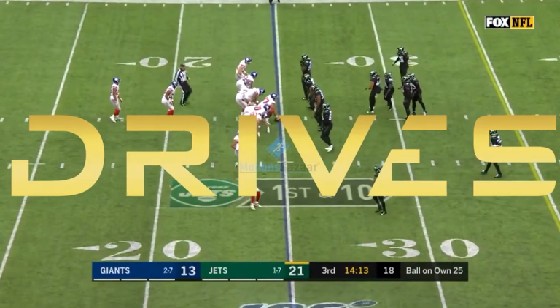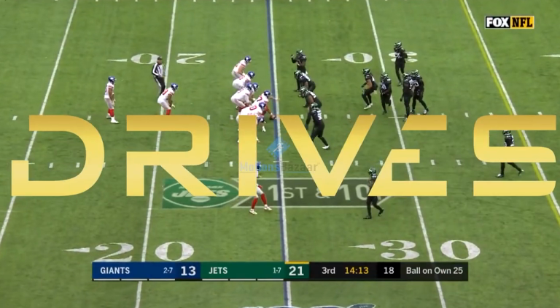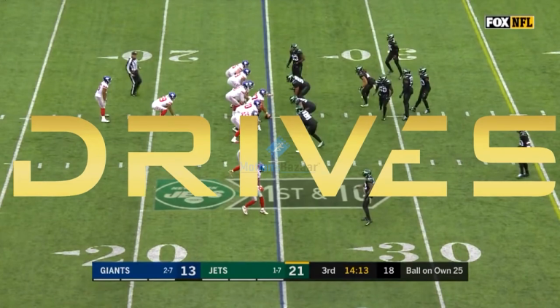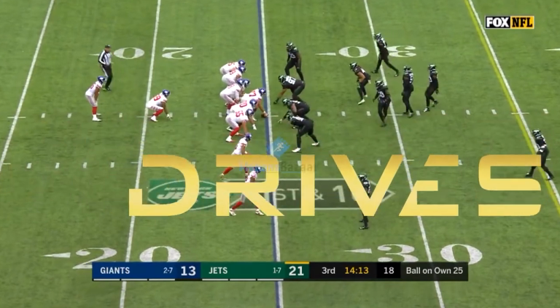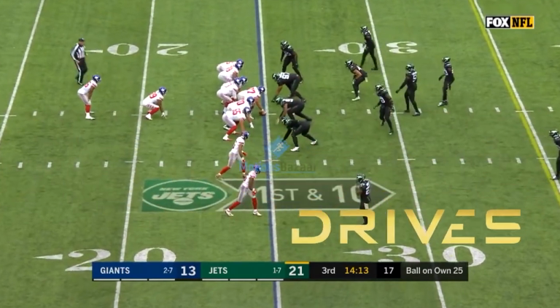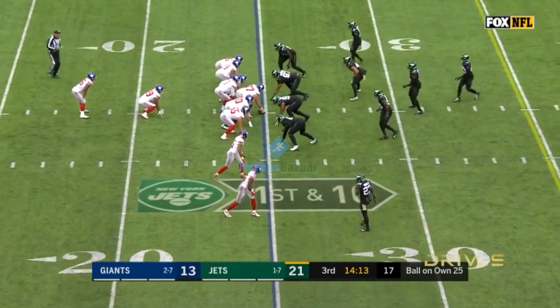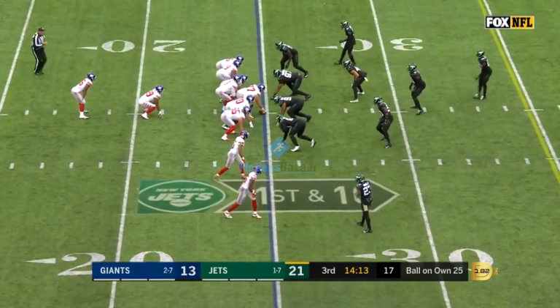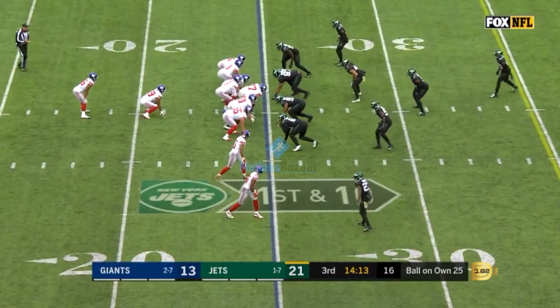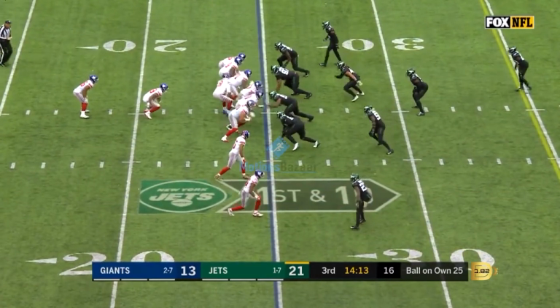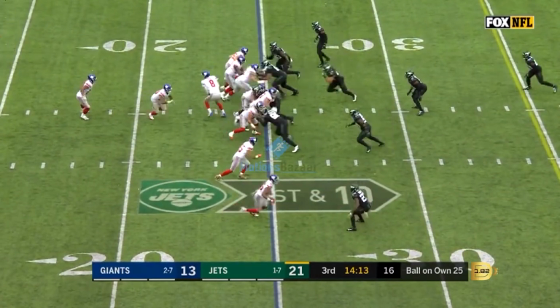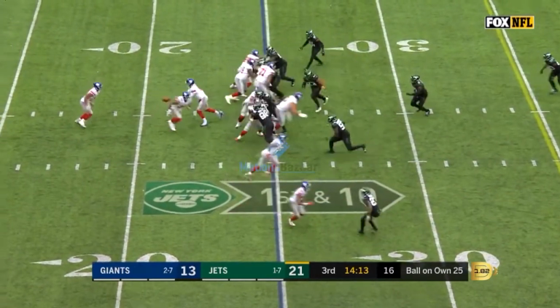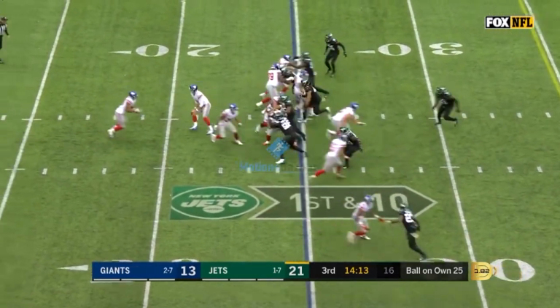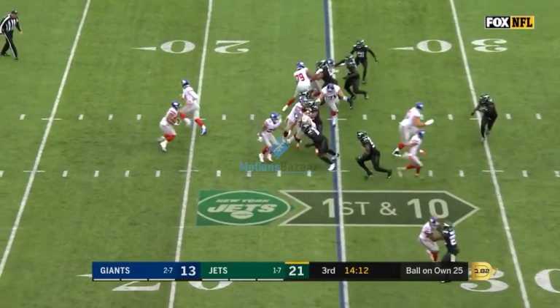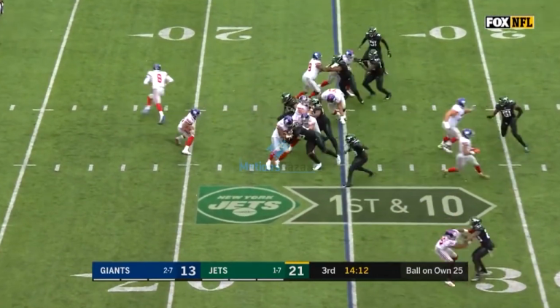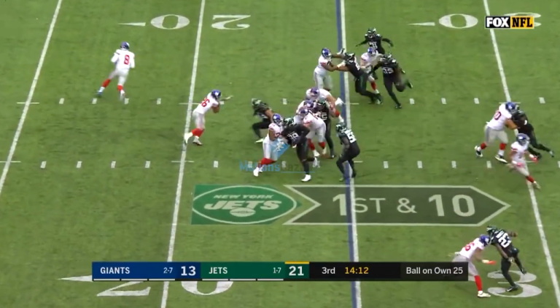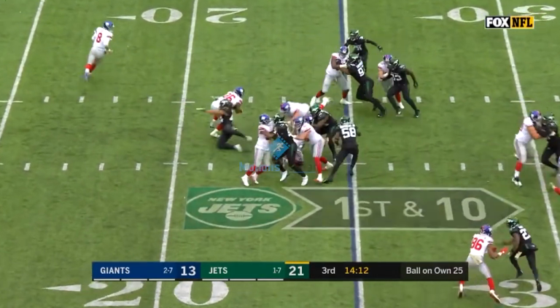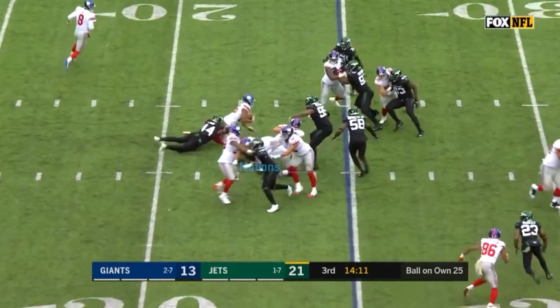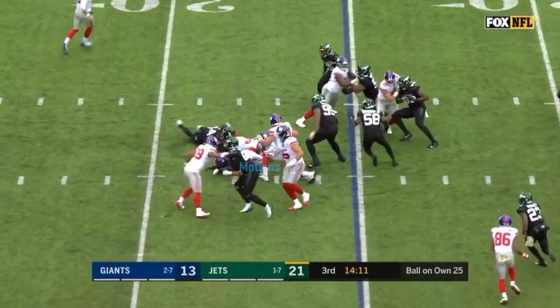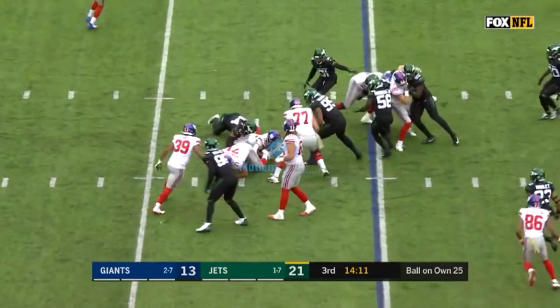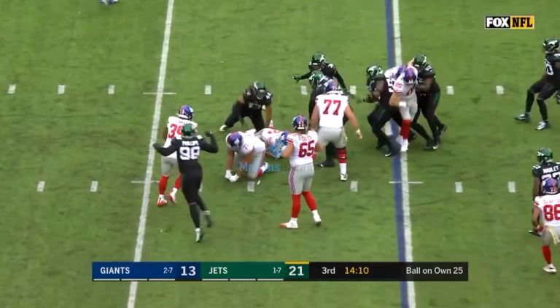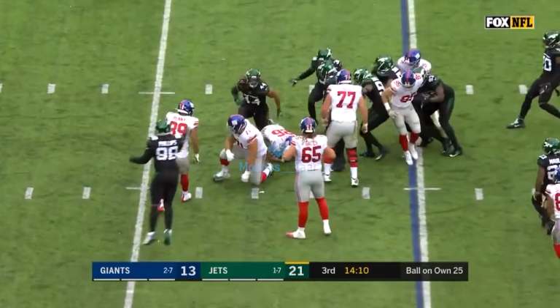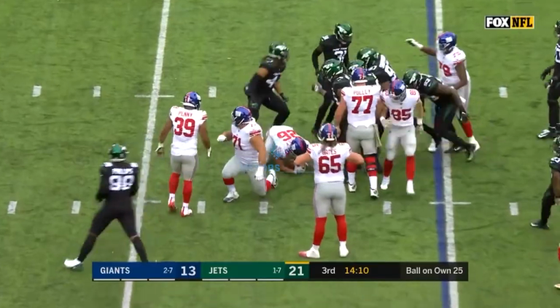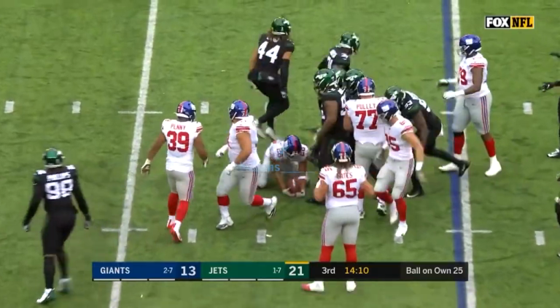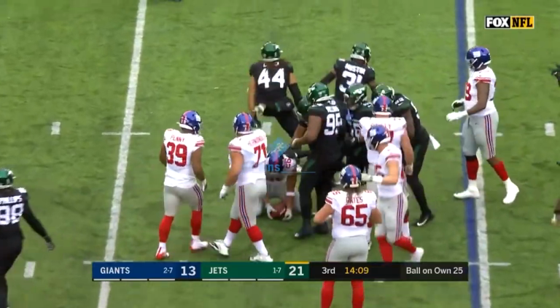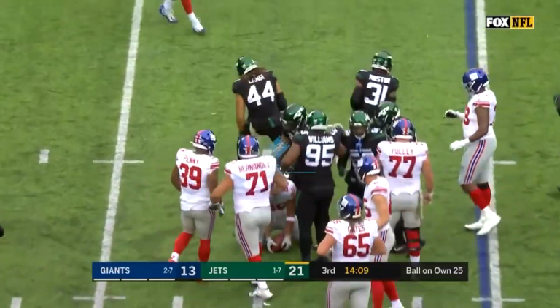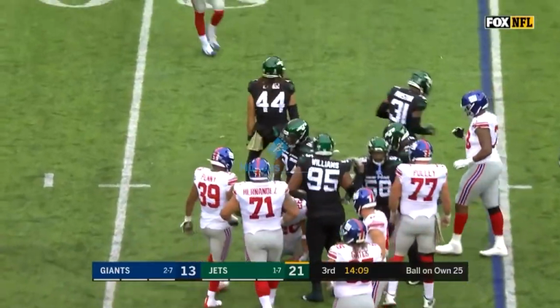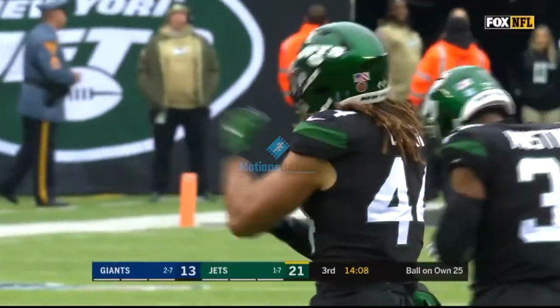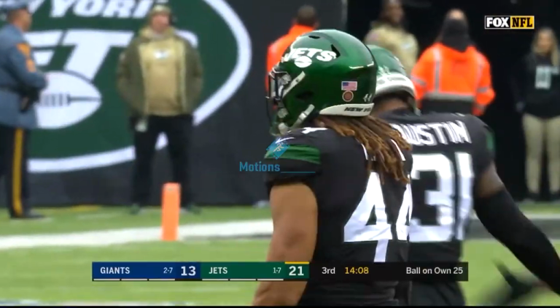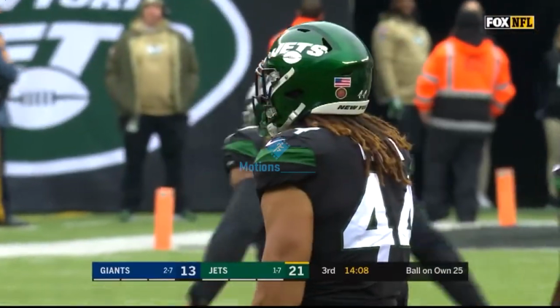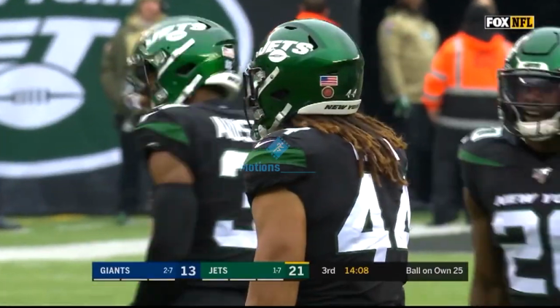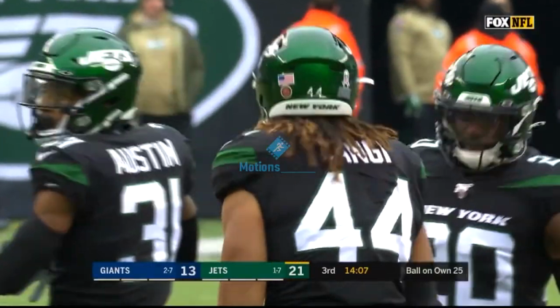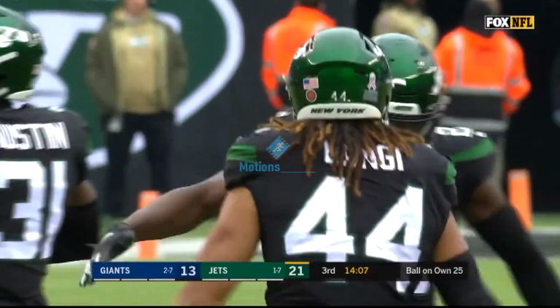At the 25, Jones out of the I formation tosses it to Saquon Barkley, and he is met immediately by the Jets defense, a loss of 2 on the play. 2nd and 12 coming up.